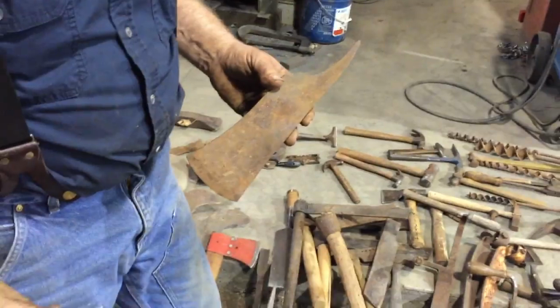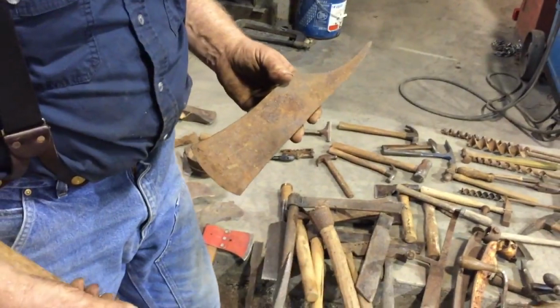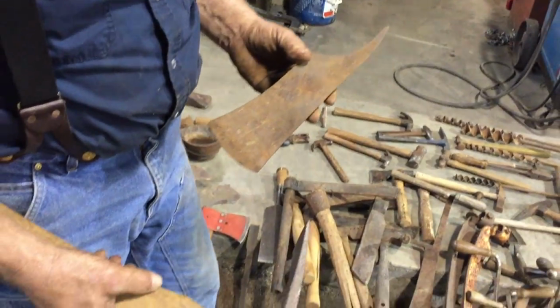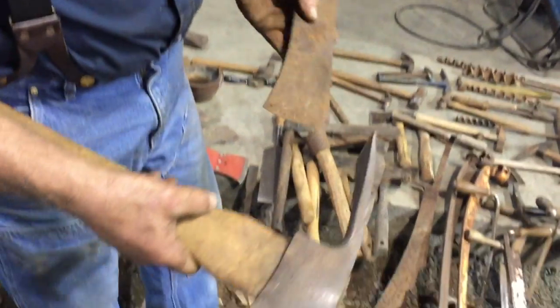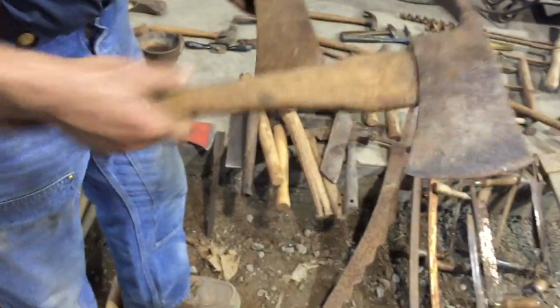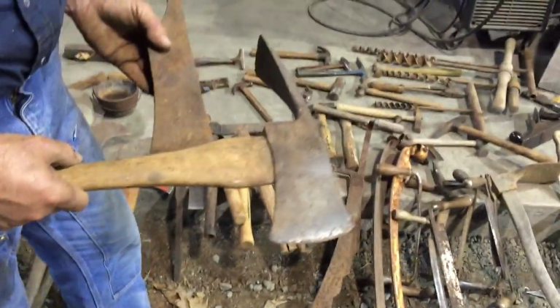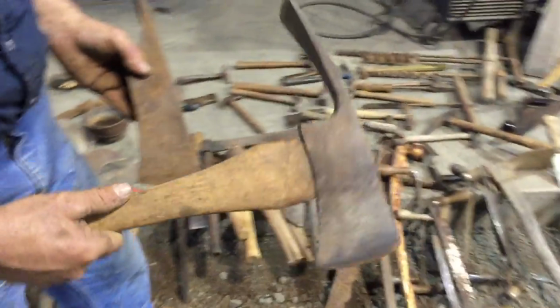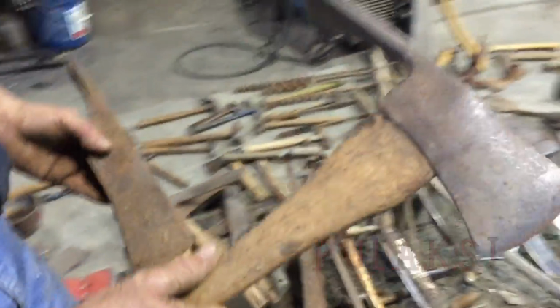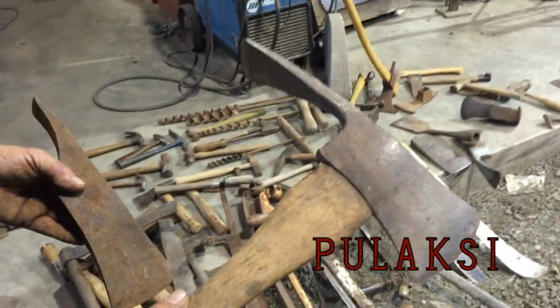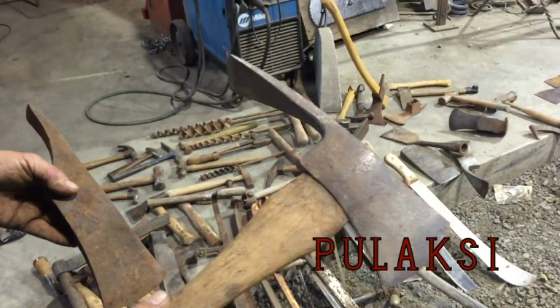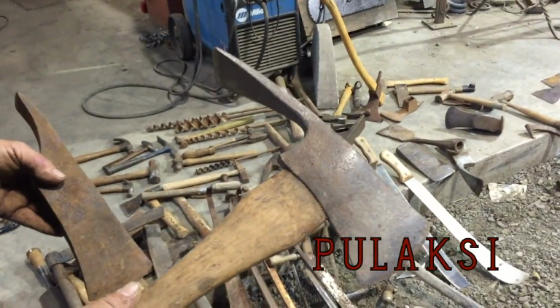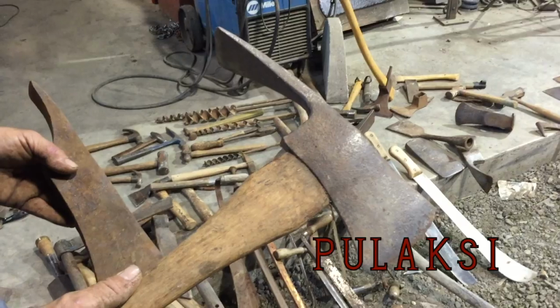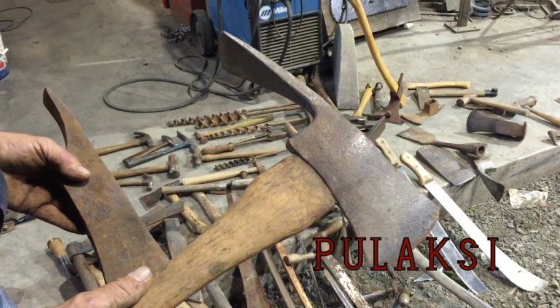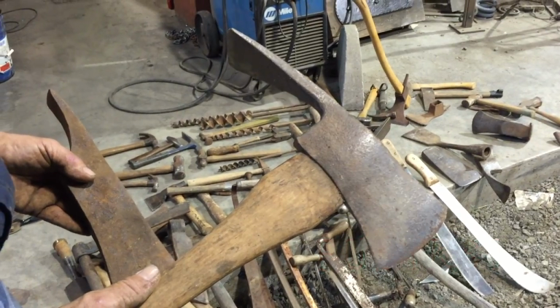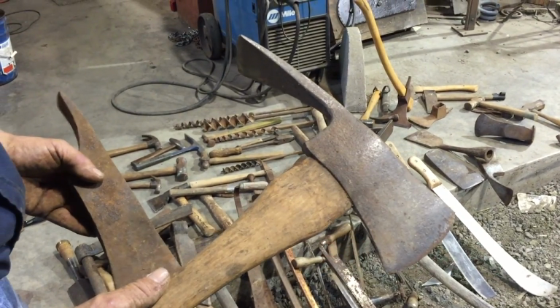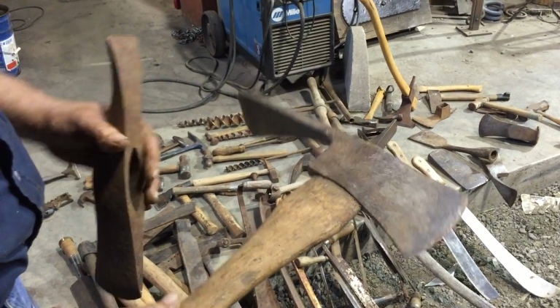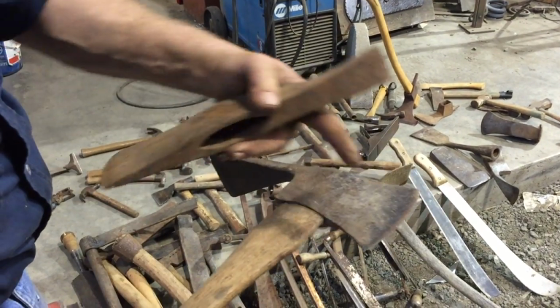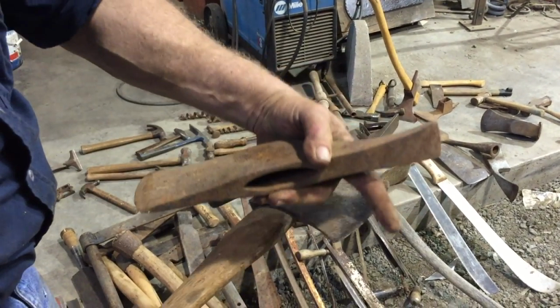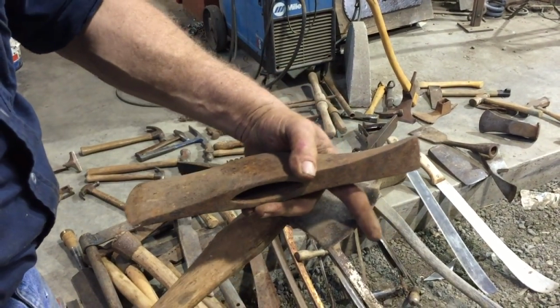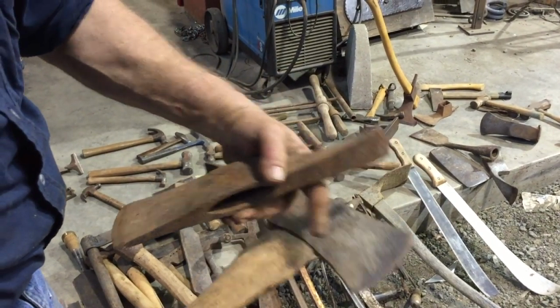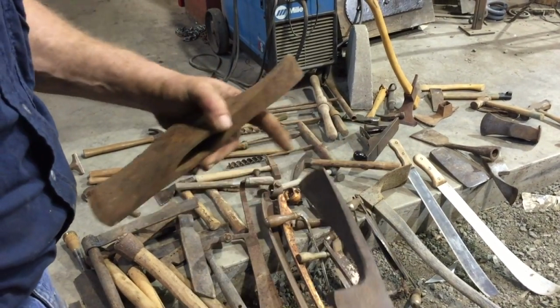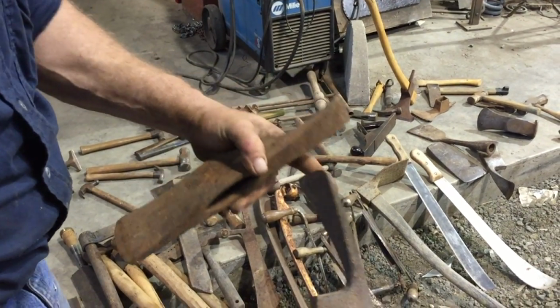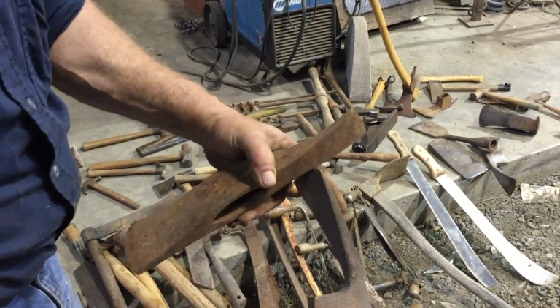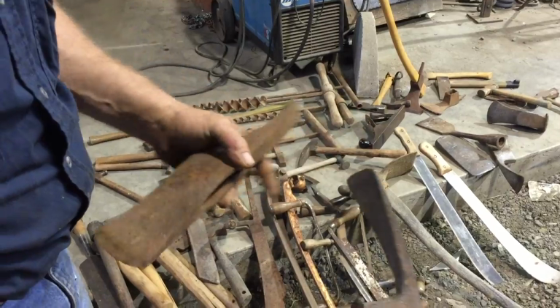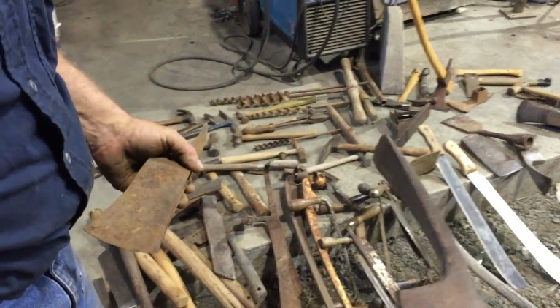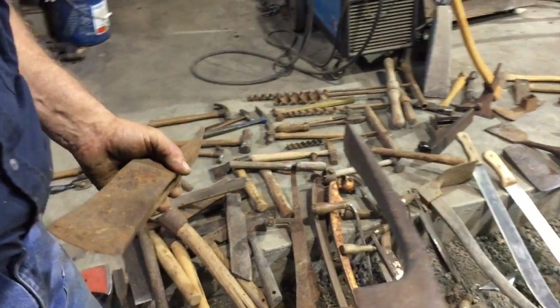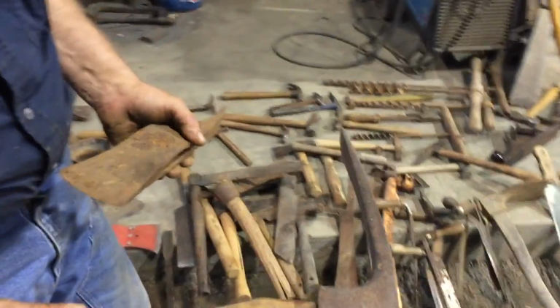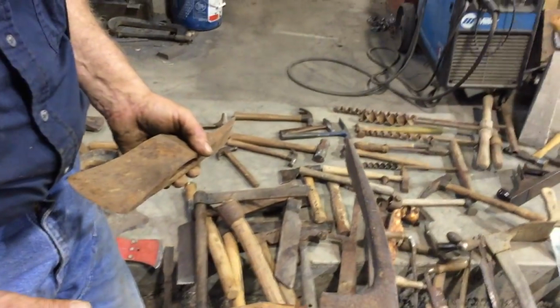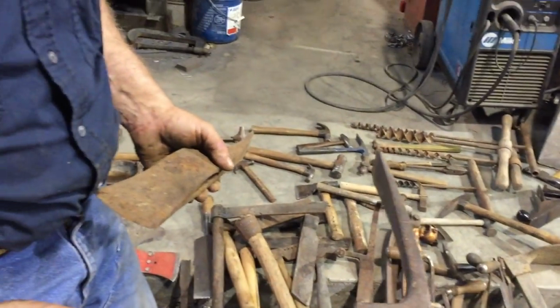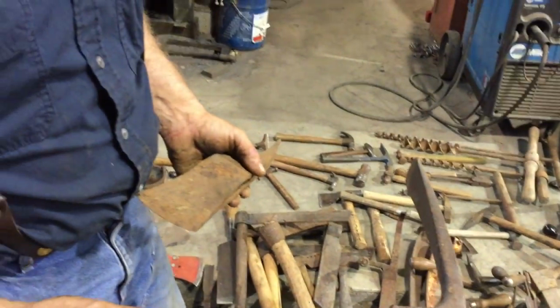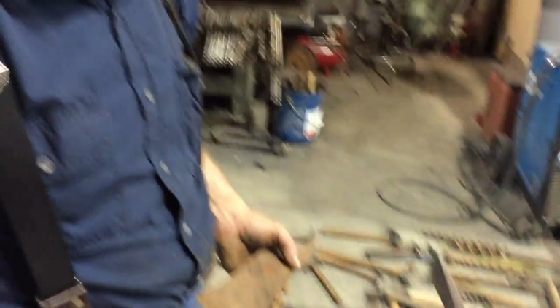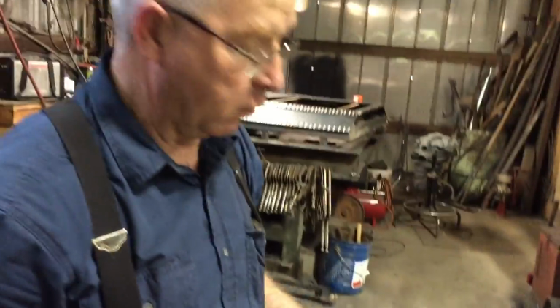Similar in appearance but different in purpose from a Pulaski. This is developed for cutting fire trail. You can chop and you can grub. It's a handy tool in construction and concrete forming.